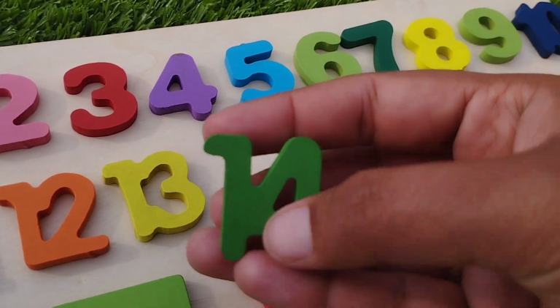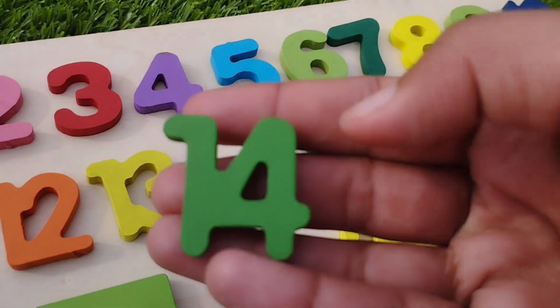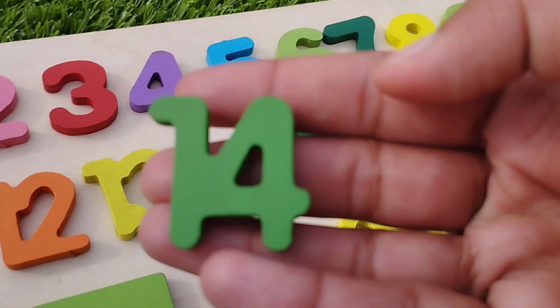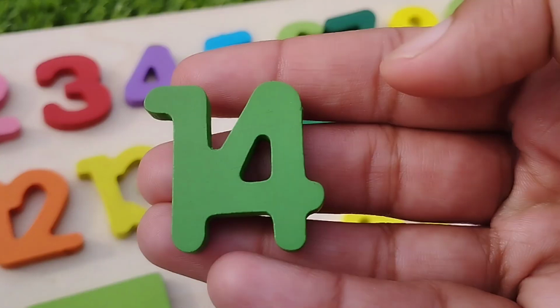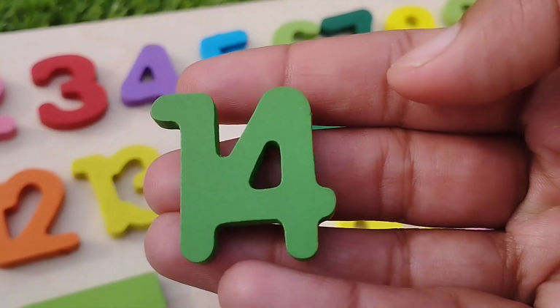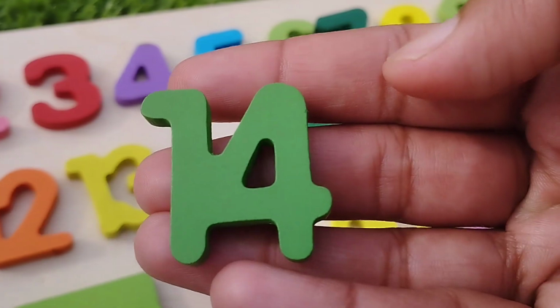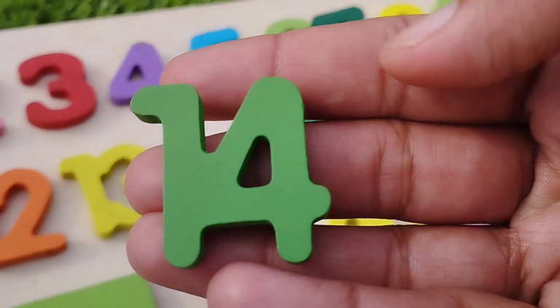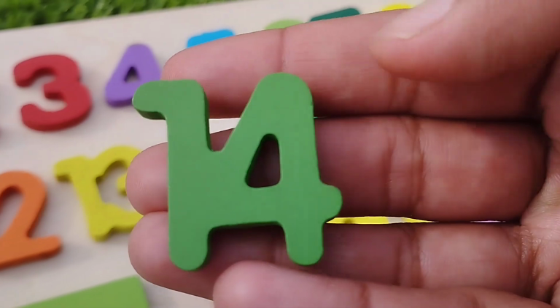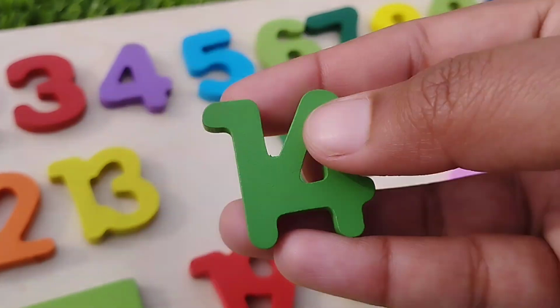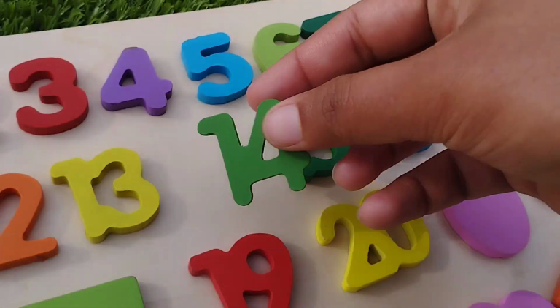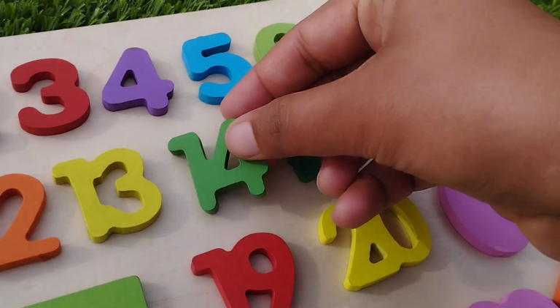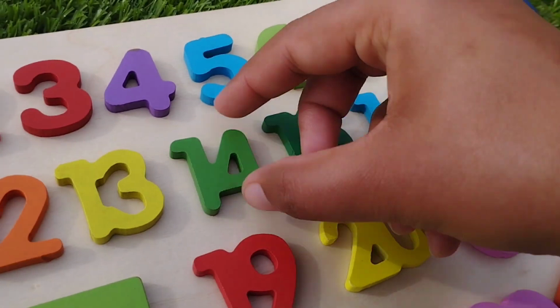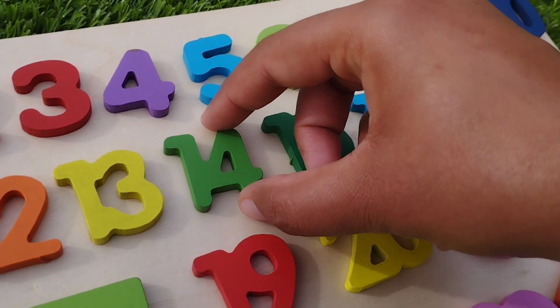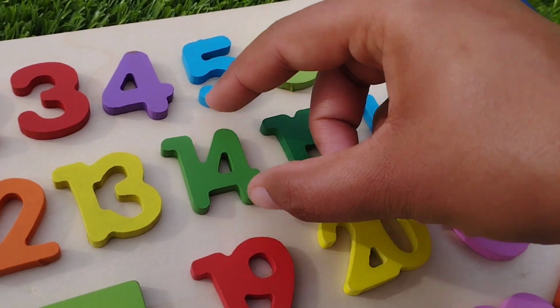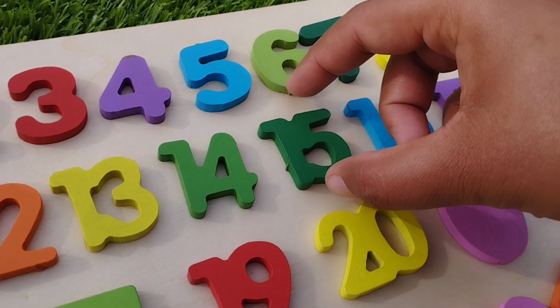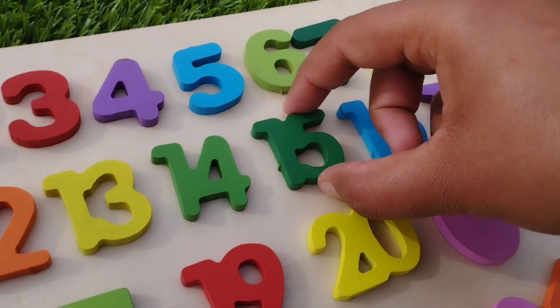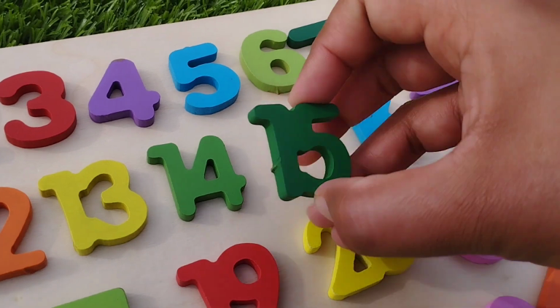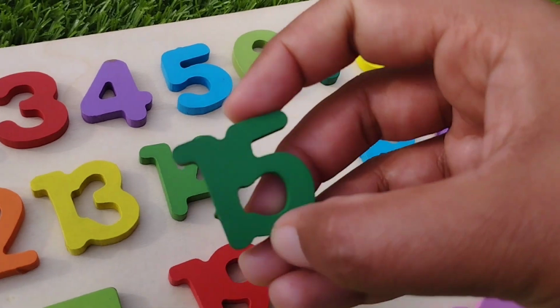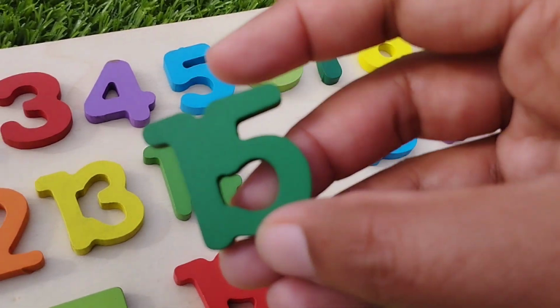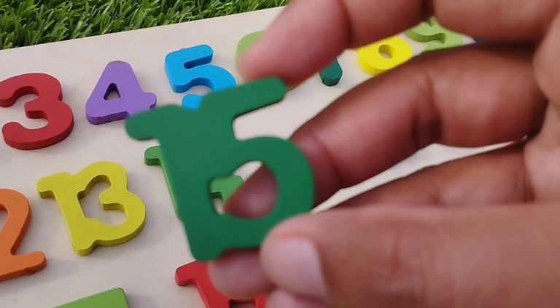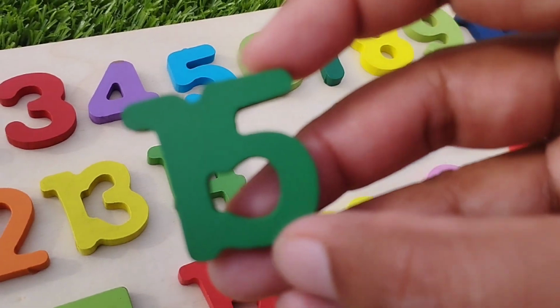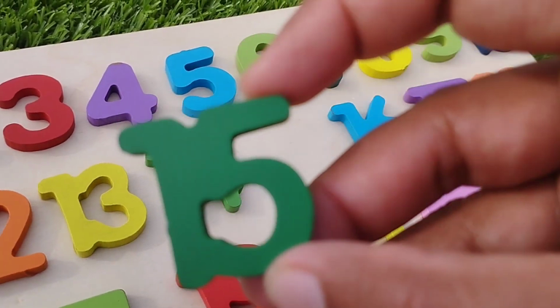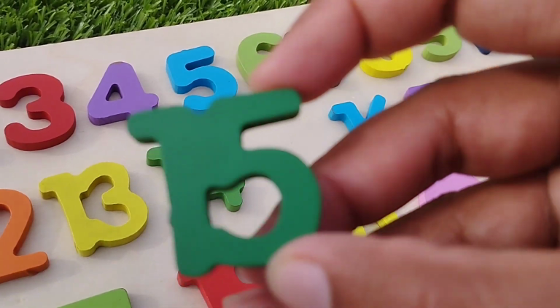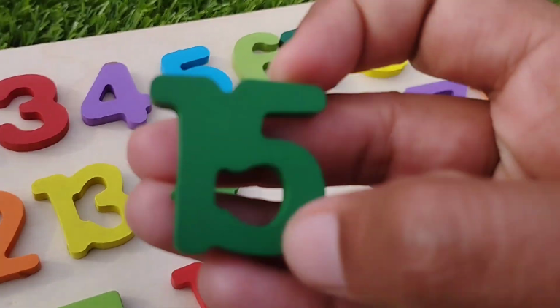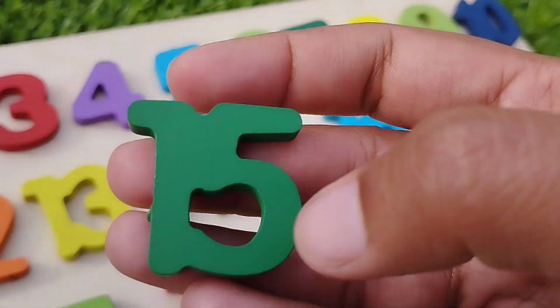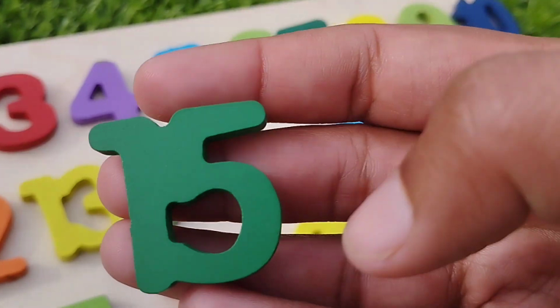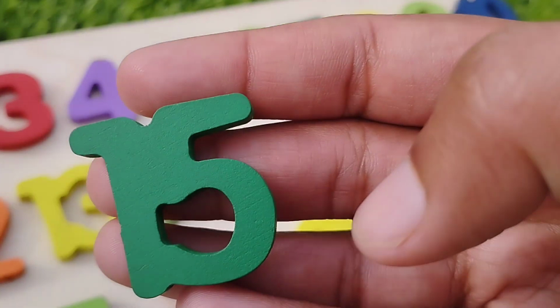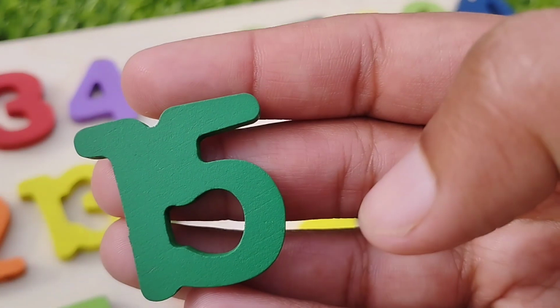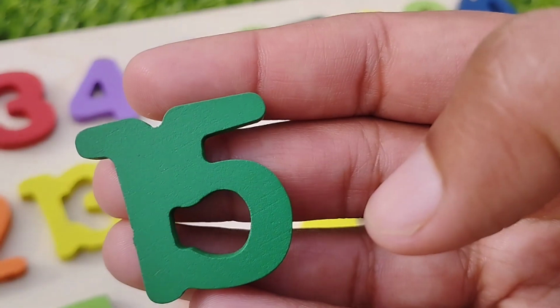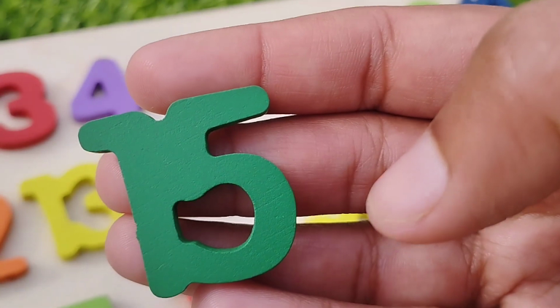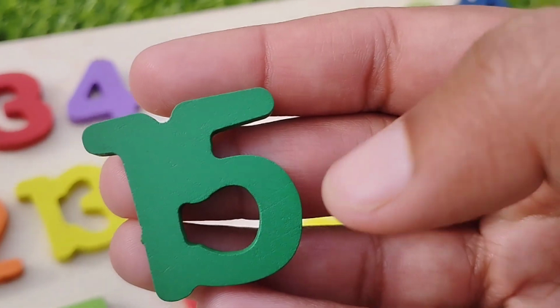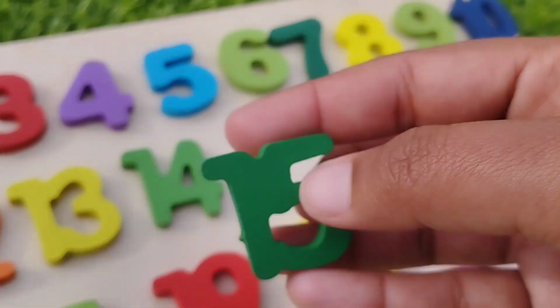Fourteen. Number fourteen. Fifteen. Number fifteen.